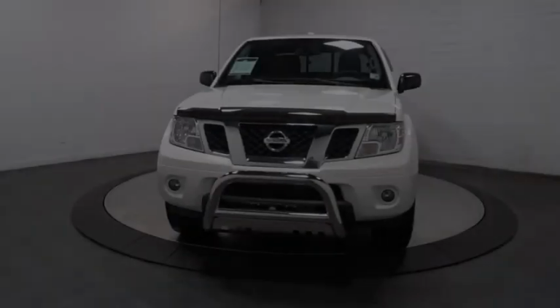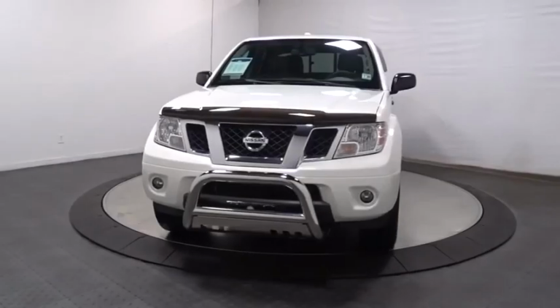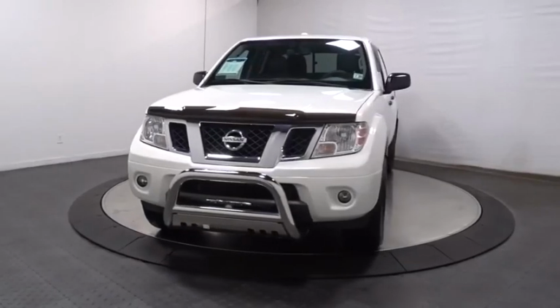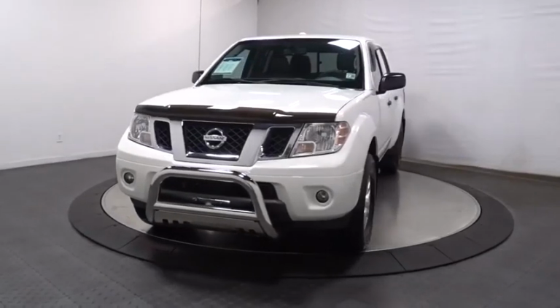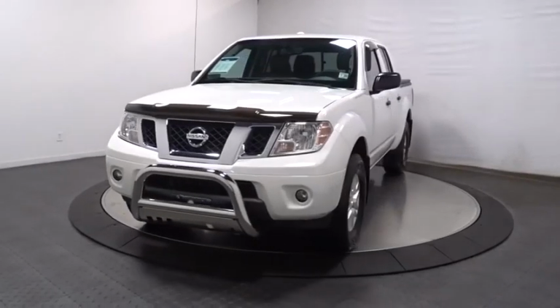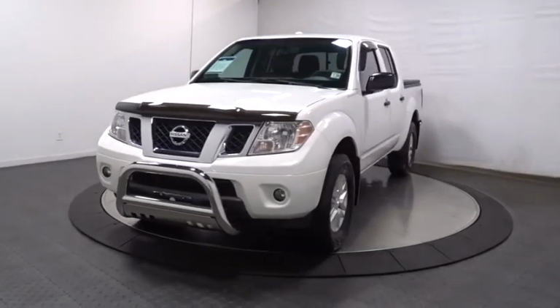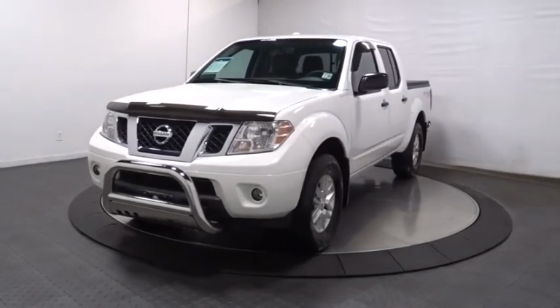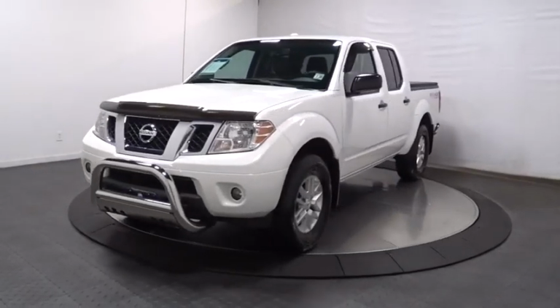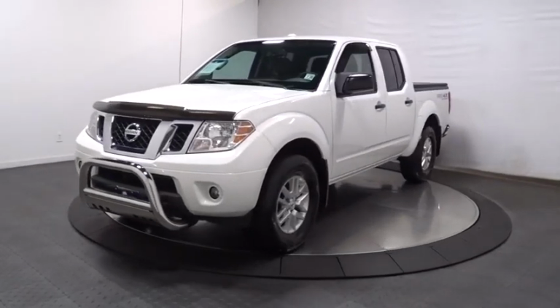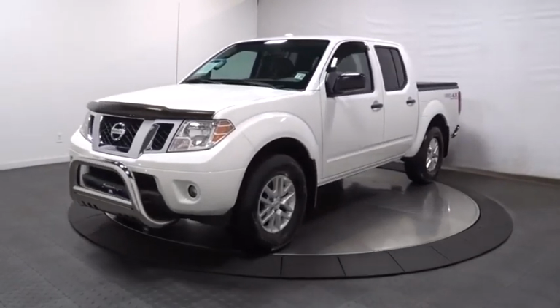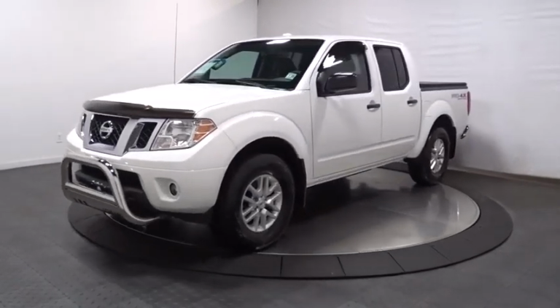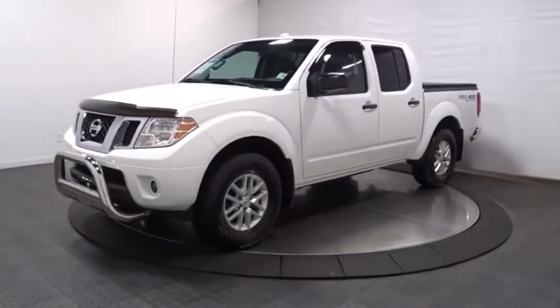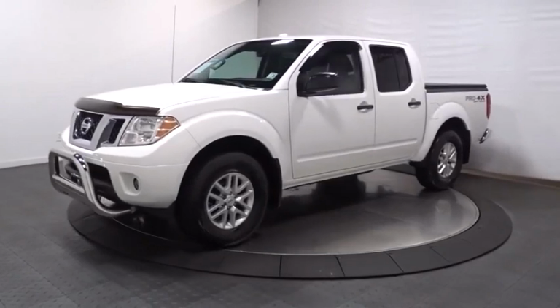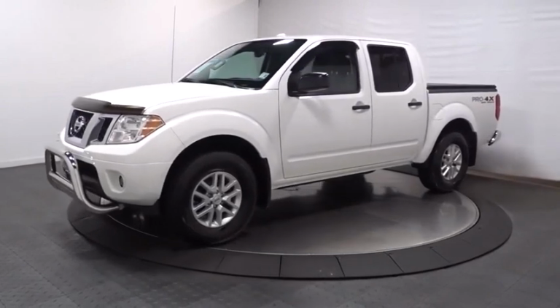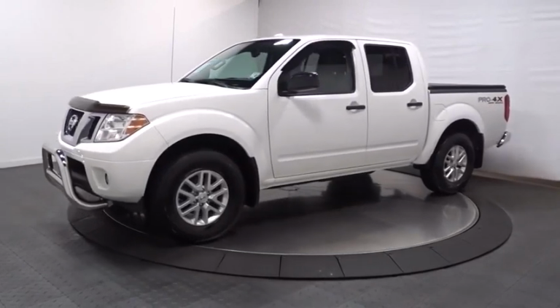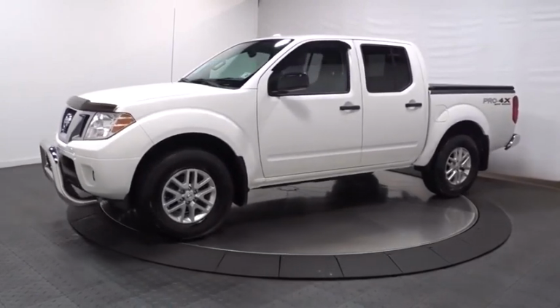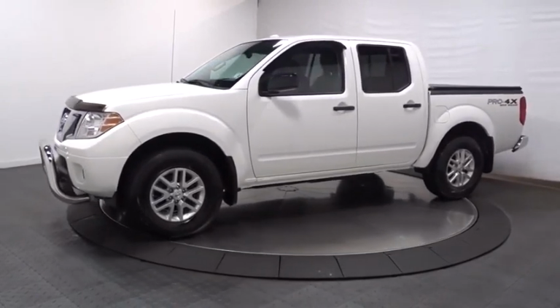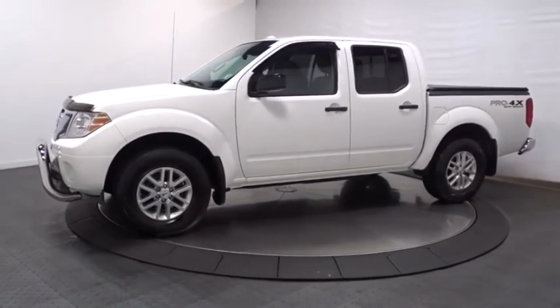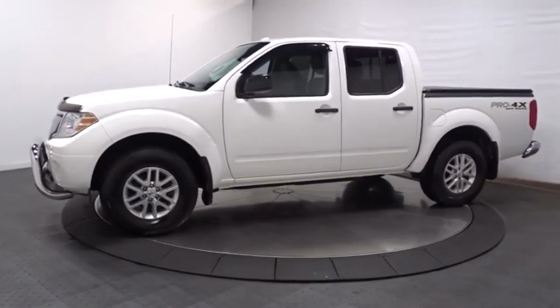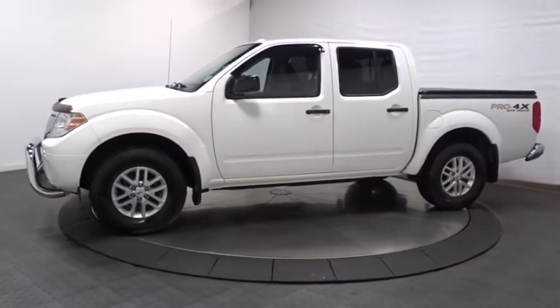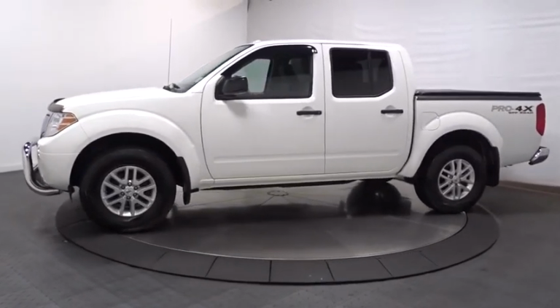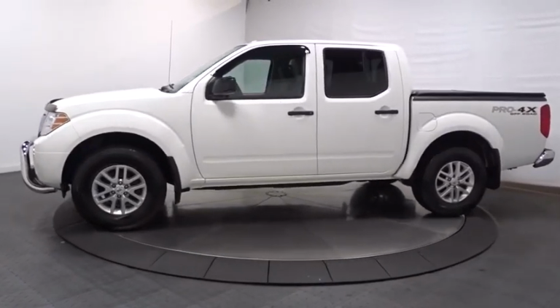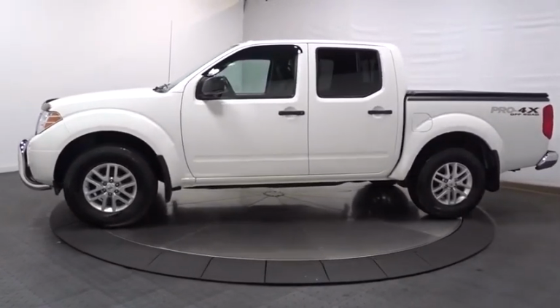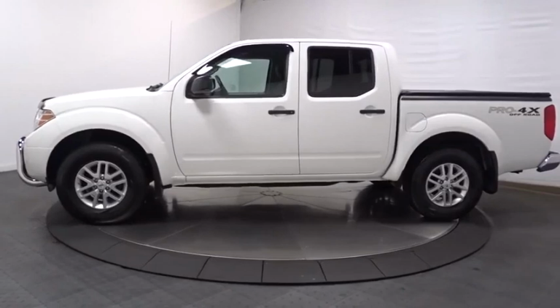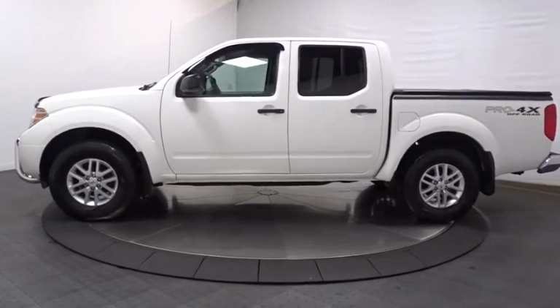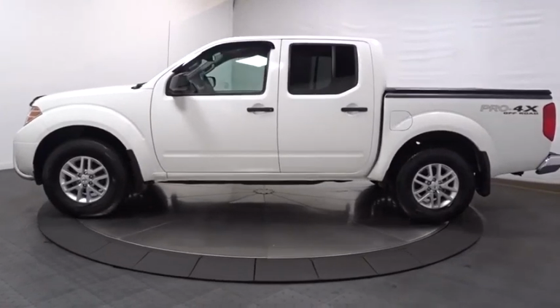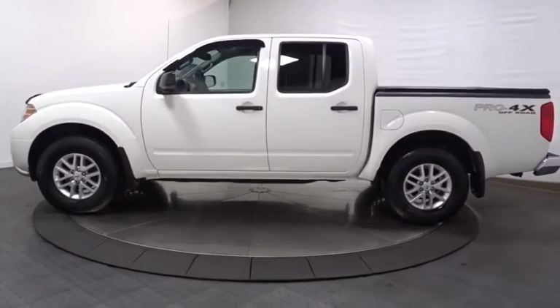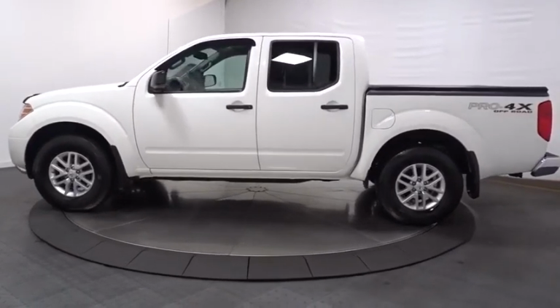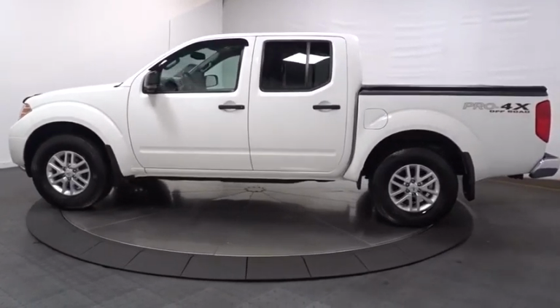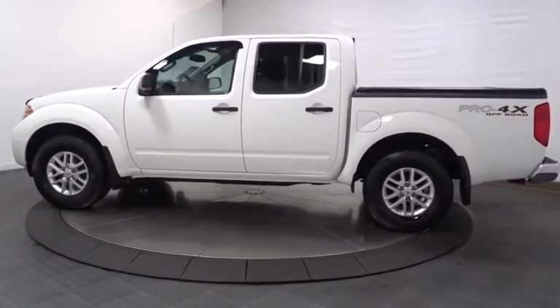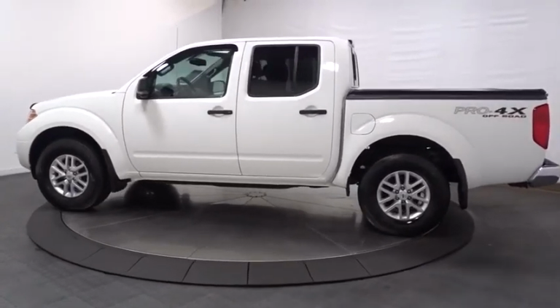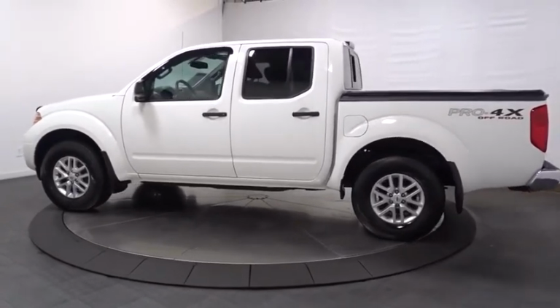Looking for the right vehicle? Check out the 2016 Nissan Frontier. The Nissan Frontier offers a full-length, fully-boxed frame for strength, serious off-road capabilities, and a five-star rating for side impact crash safety.